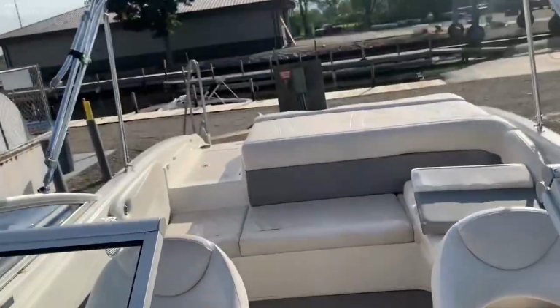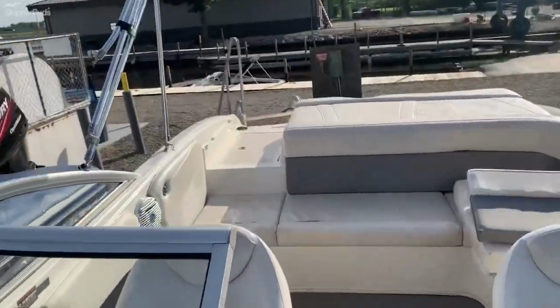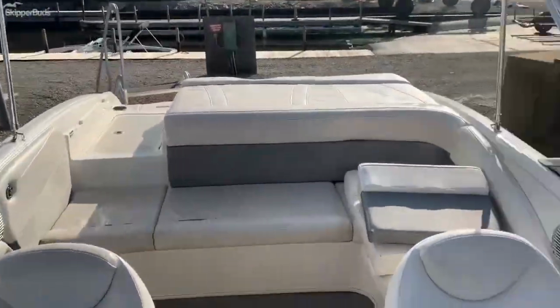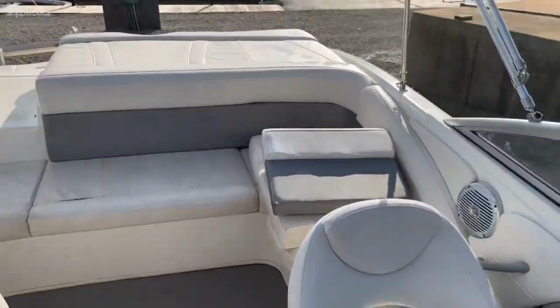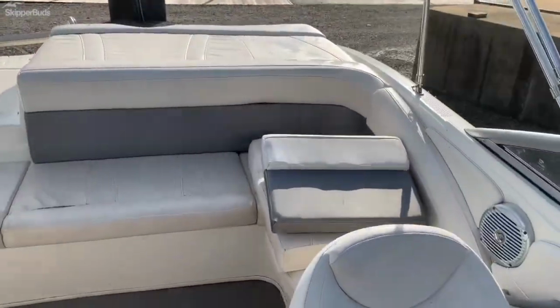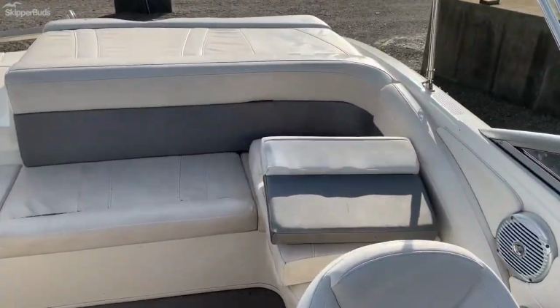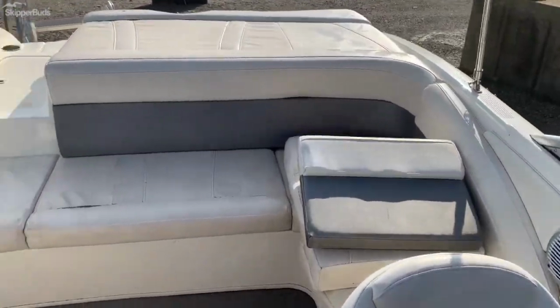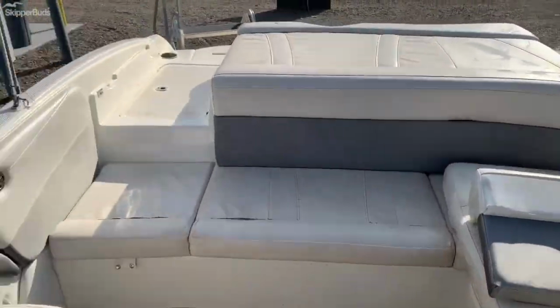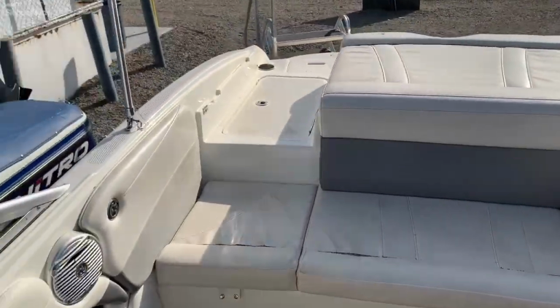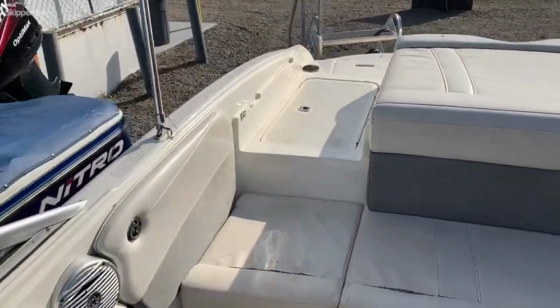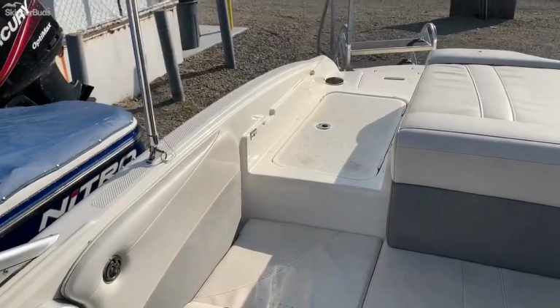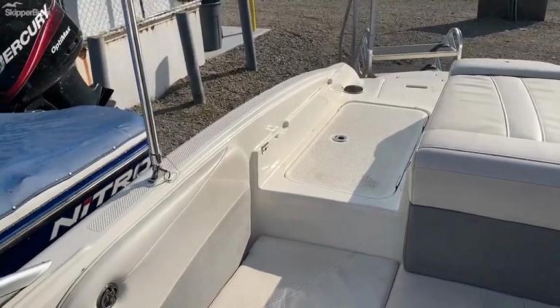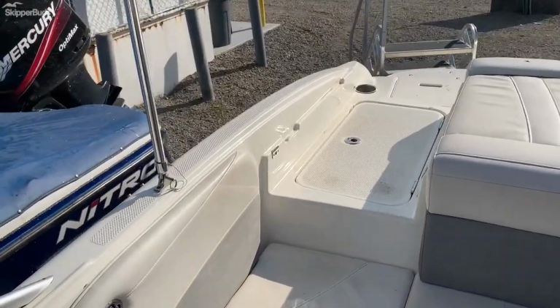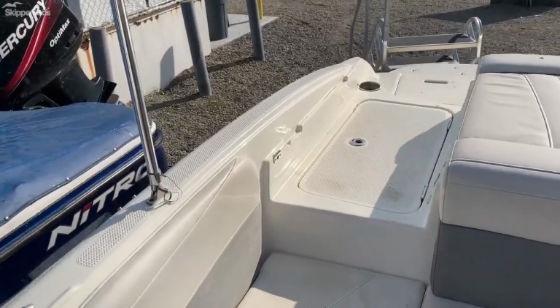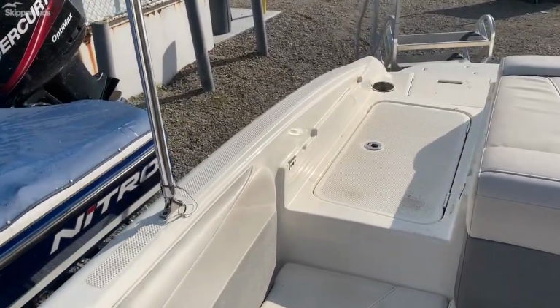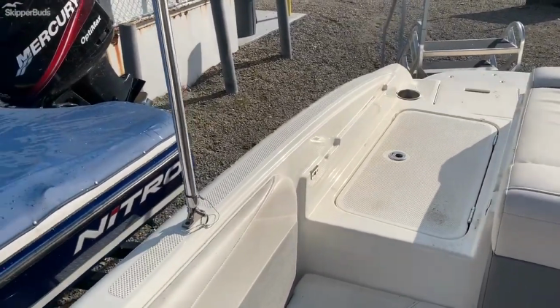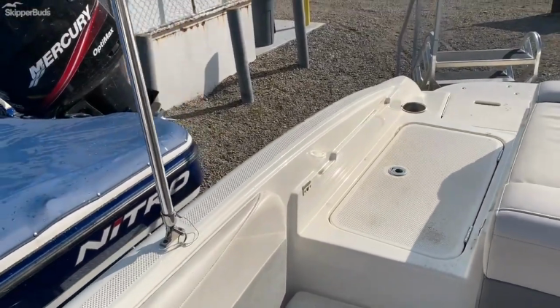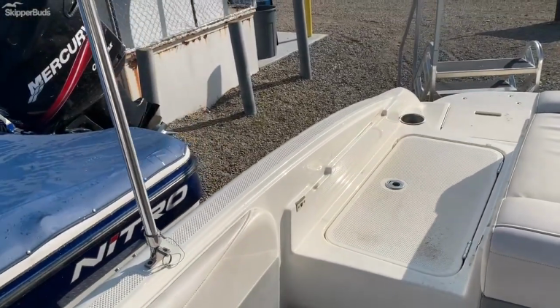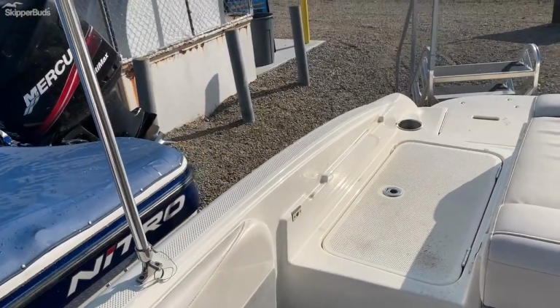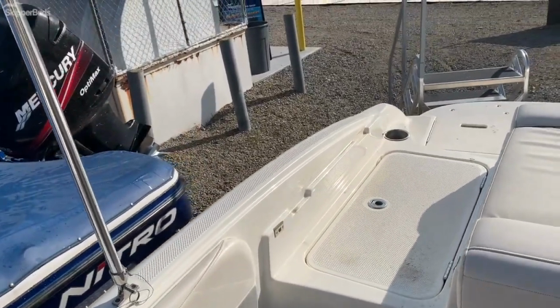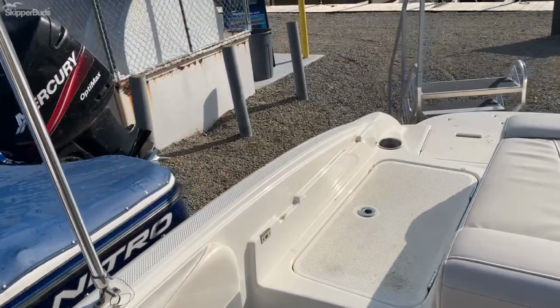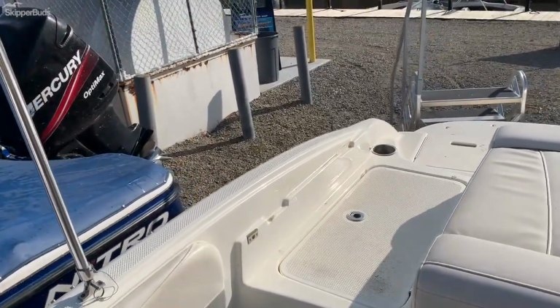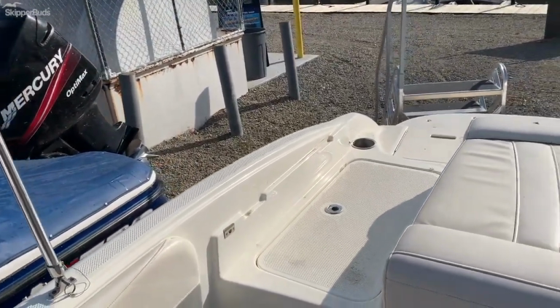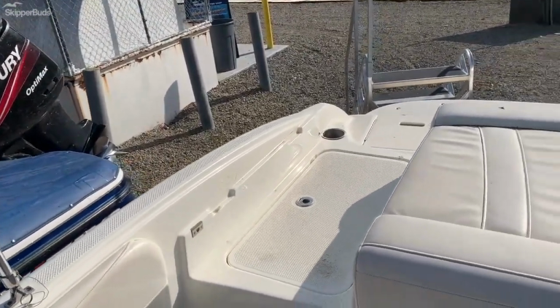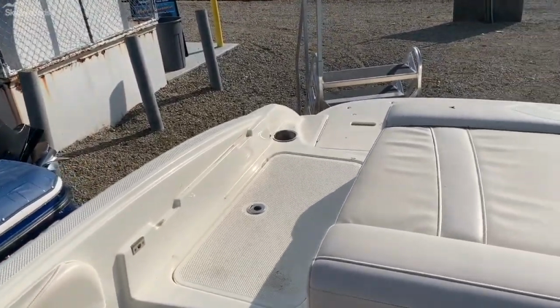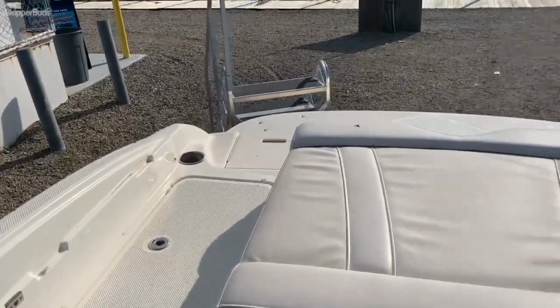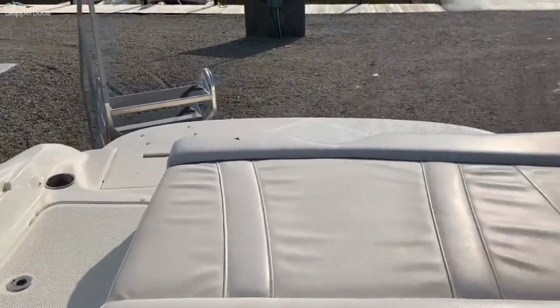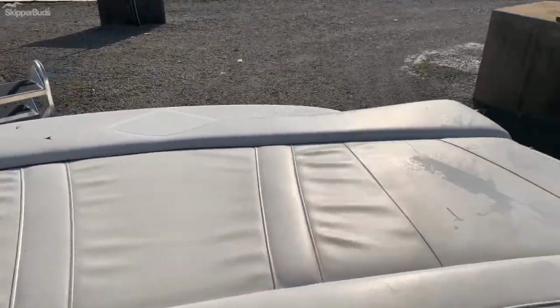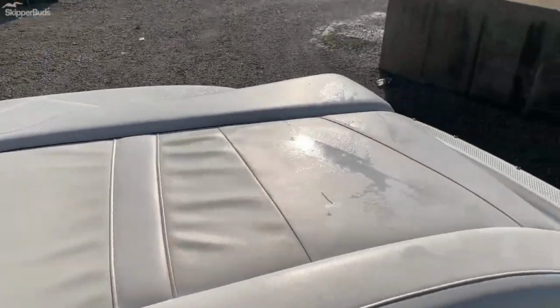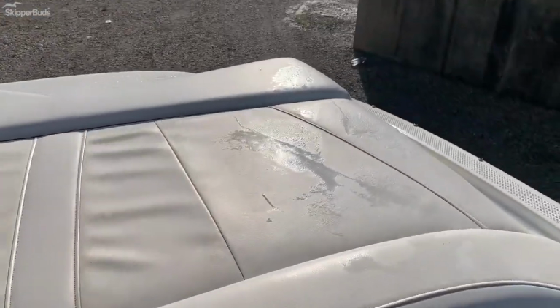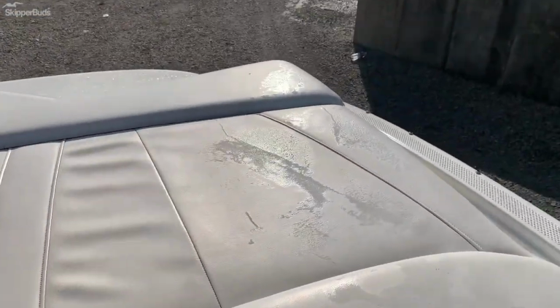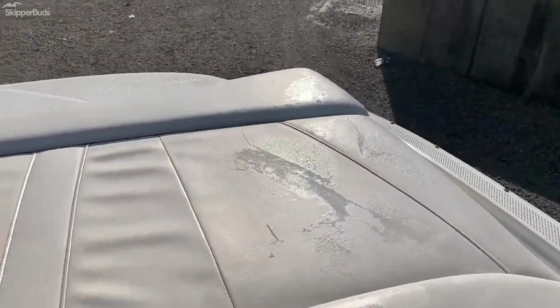The cushions in the back can actually fill in to create a full bed up there. It also comes with a bimini as well as full snap-on covers.